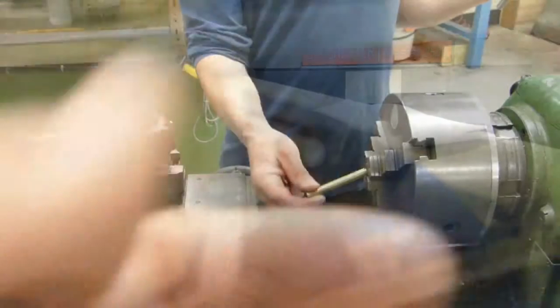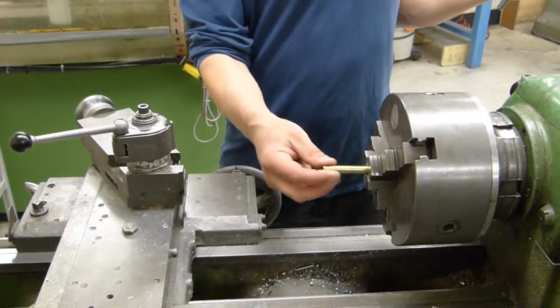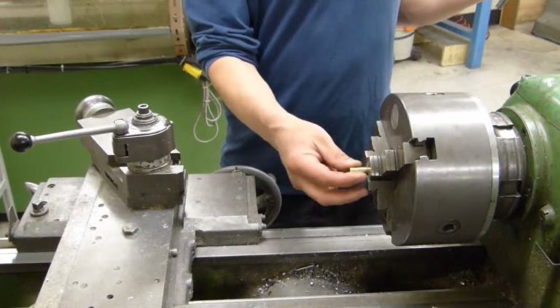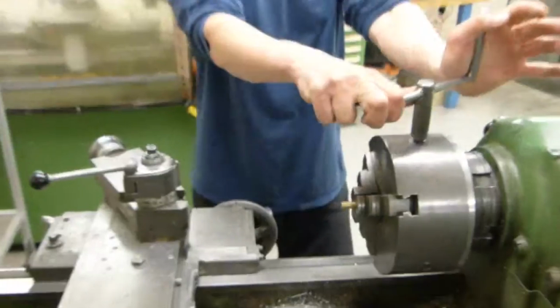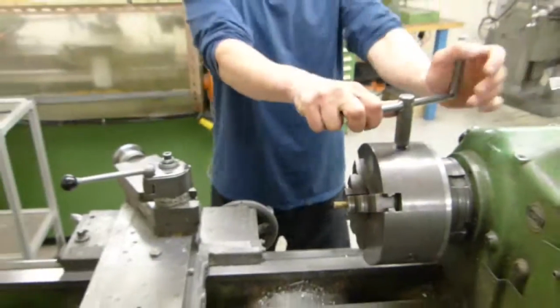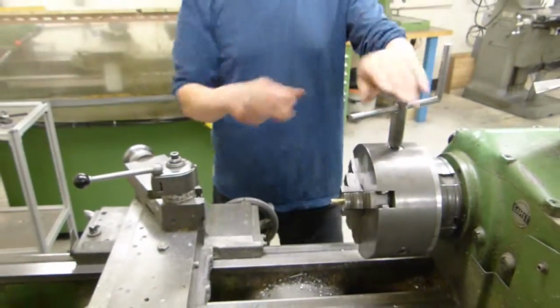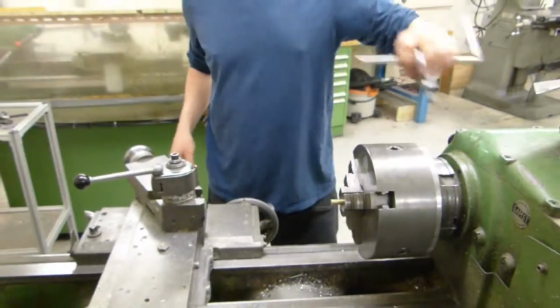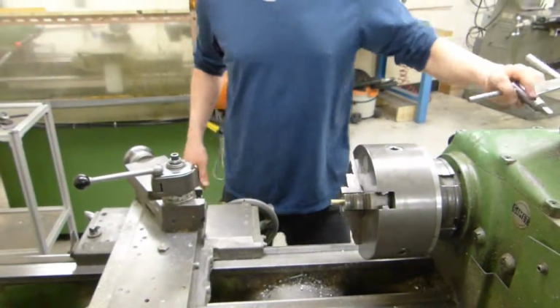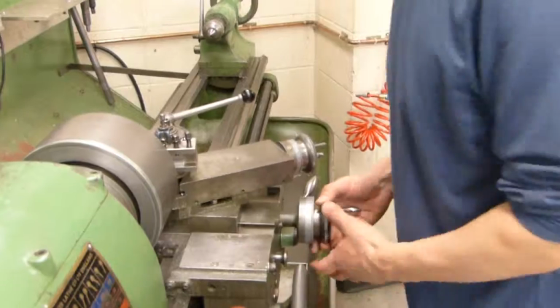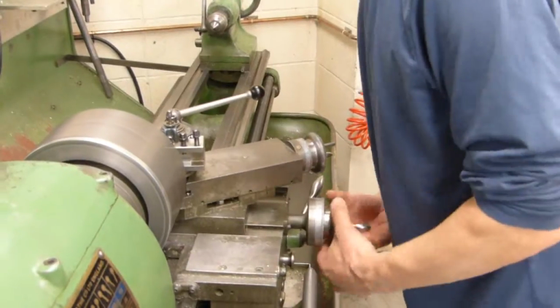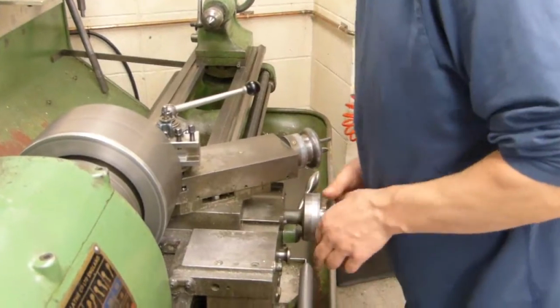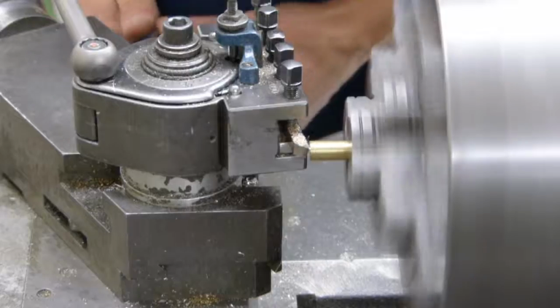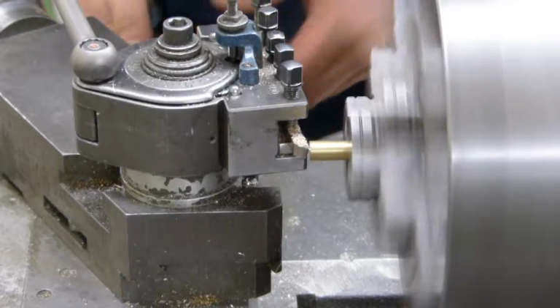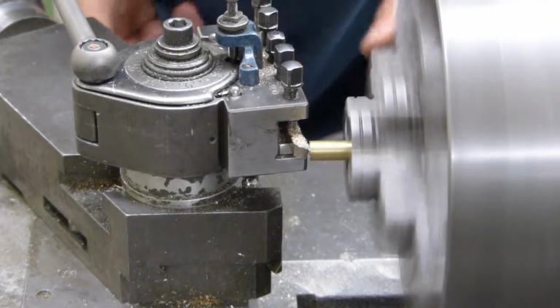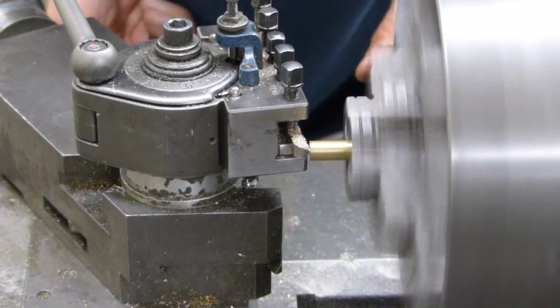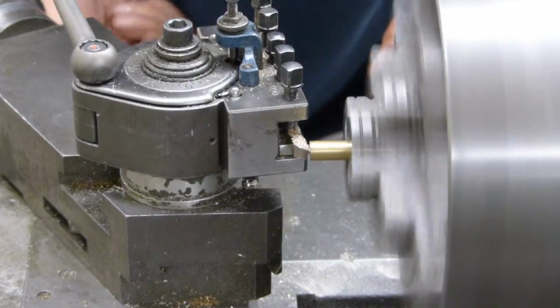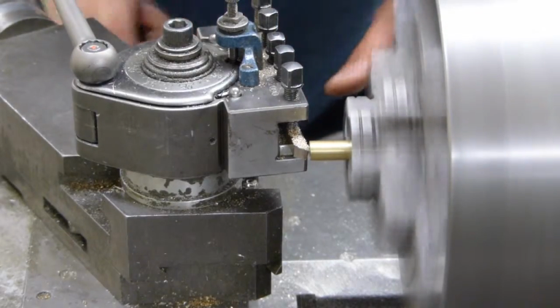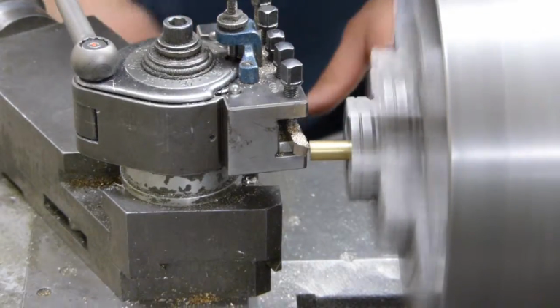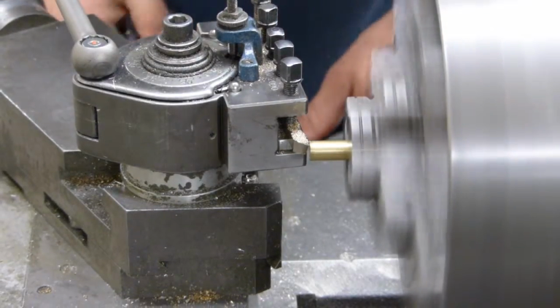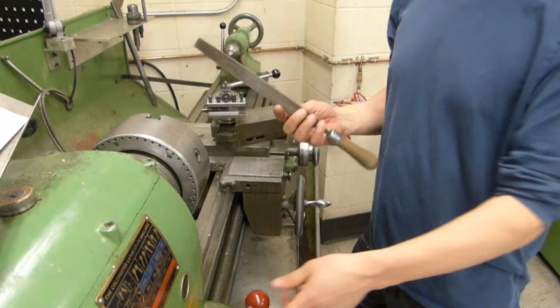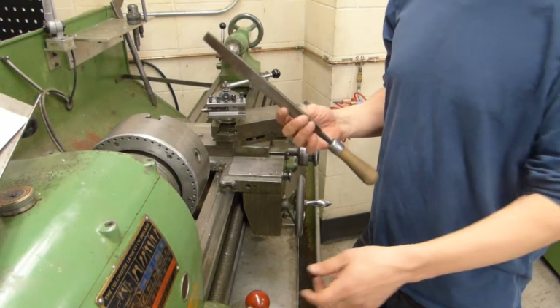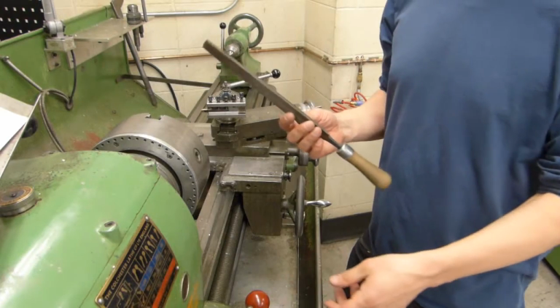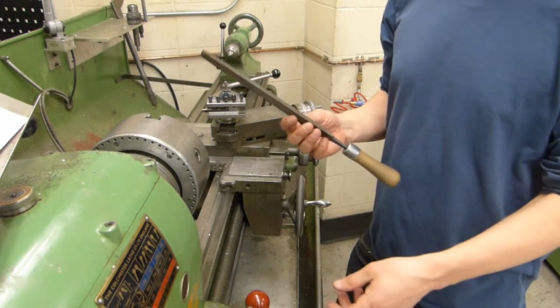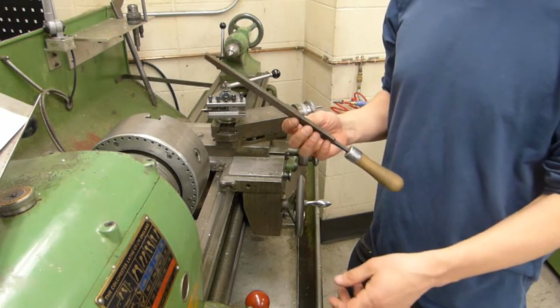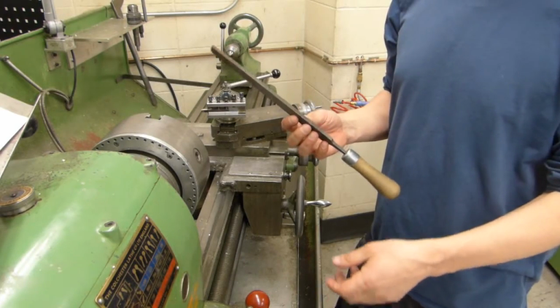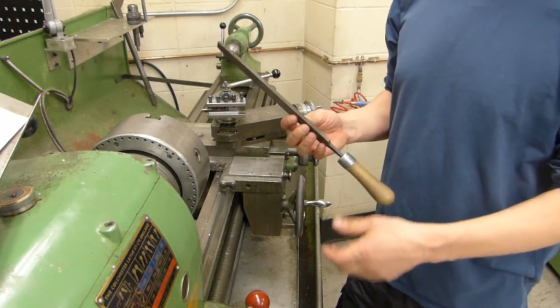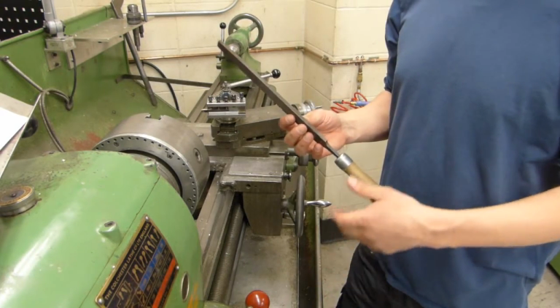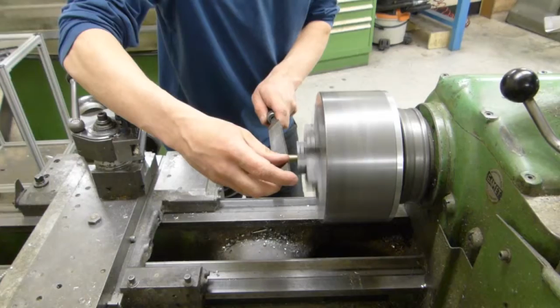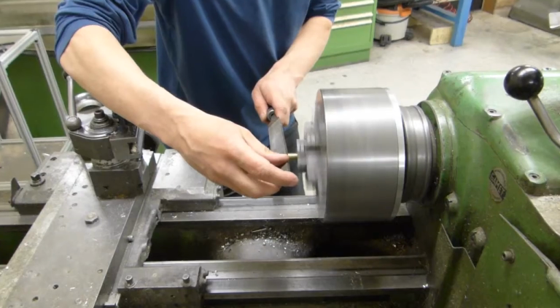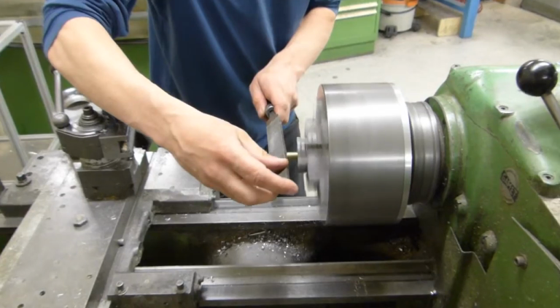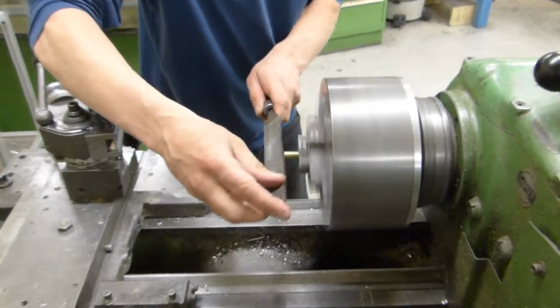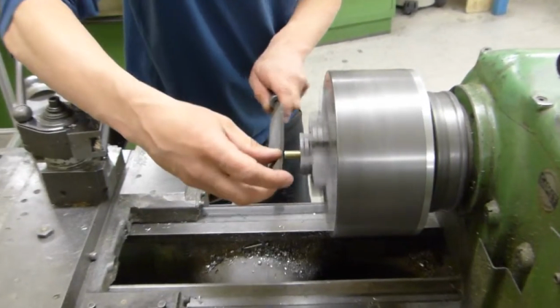On the lathe, you will face off the ends and then, using a file with a wooden handle, you will break the edges.